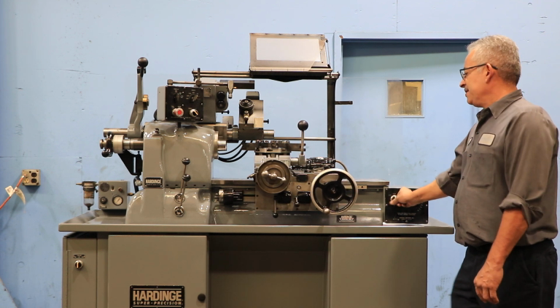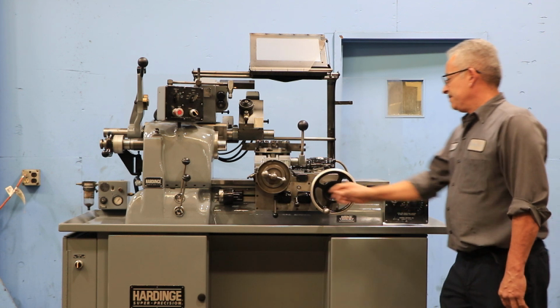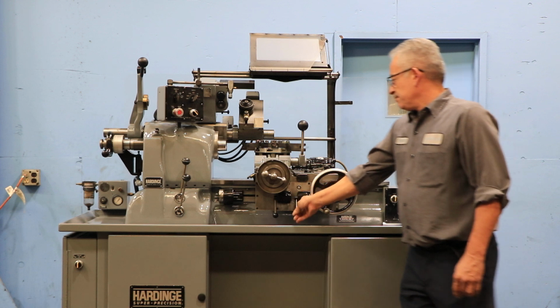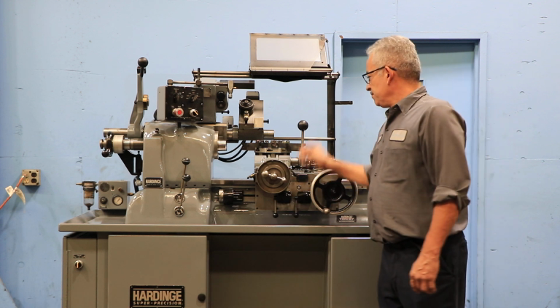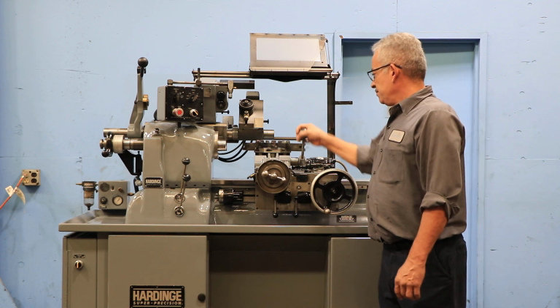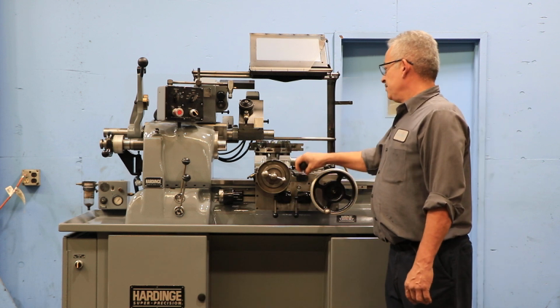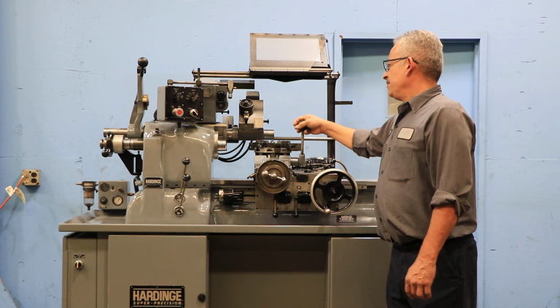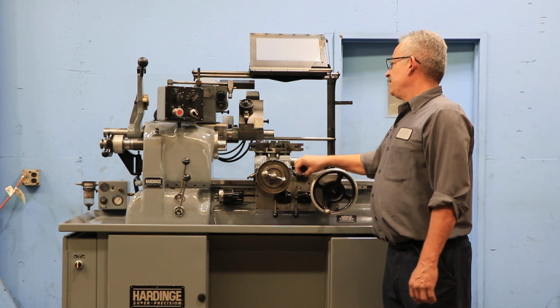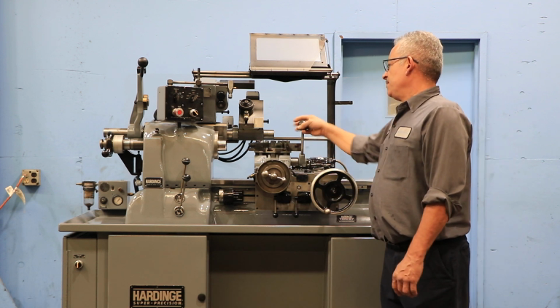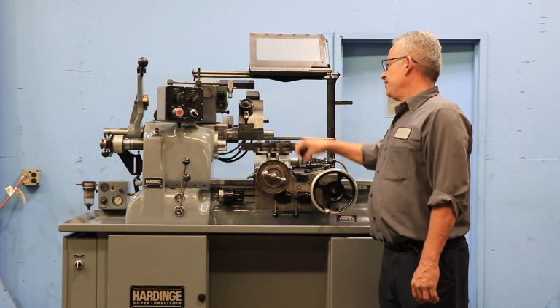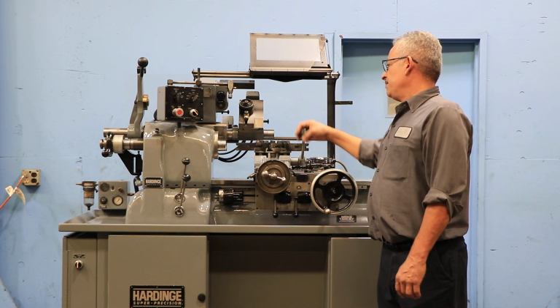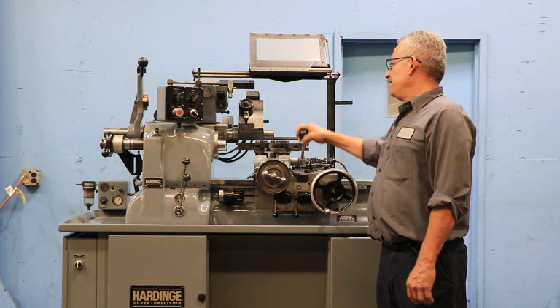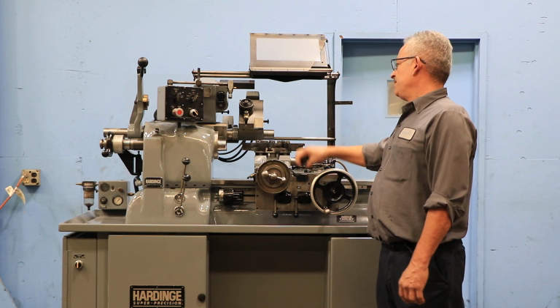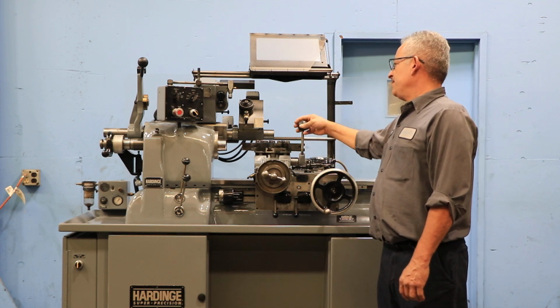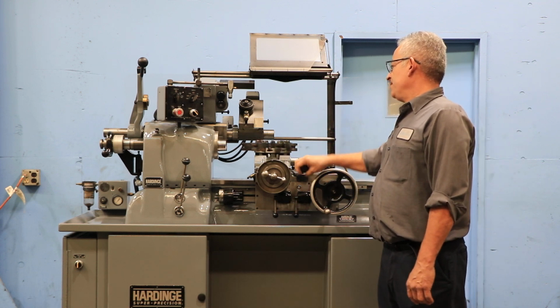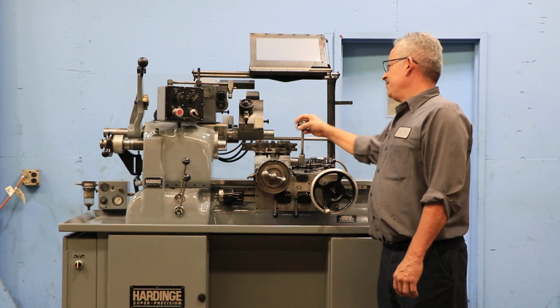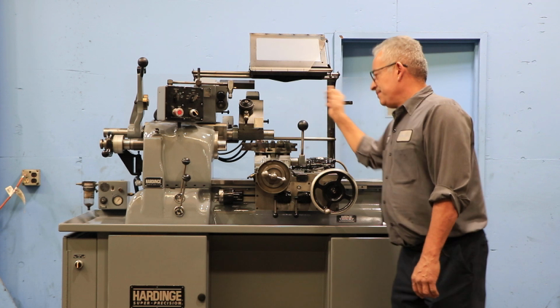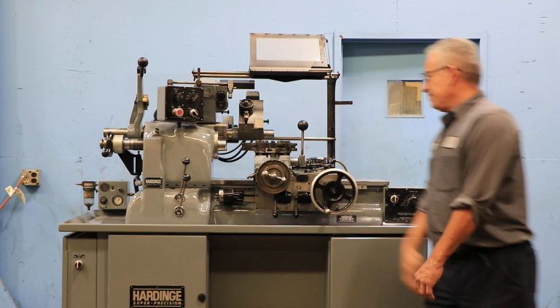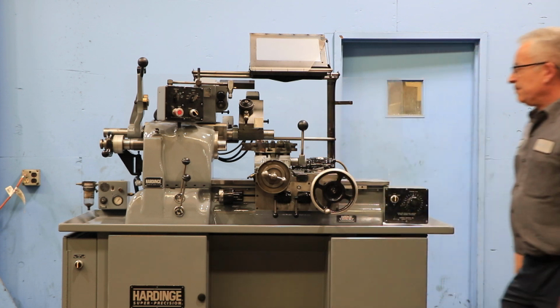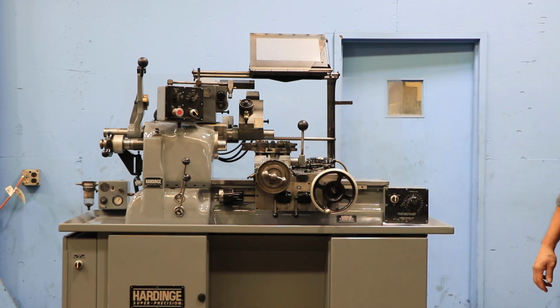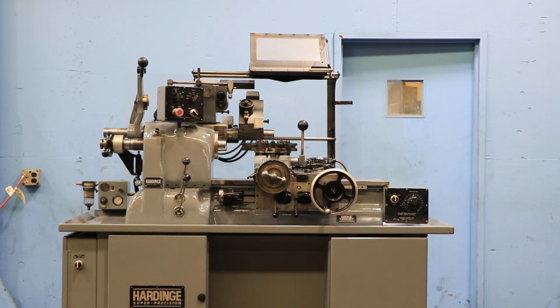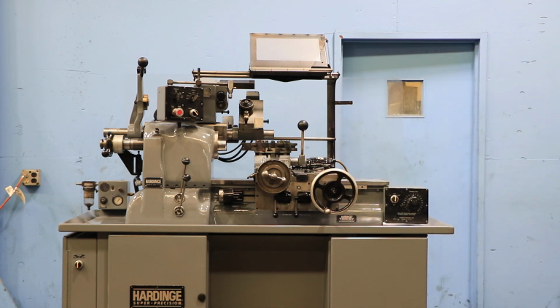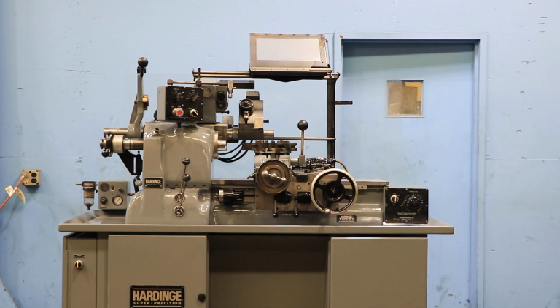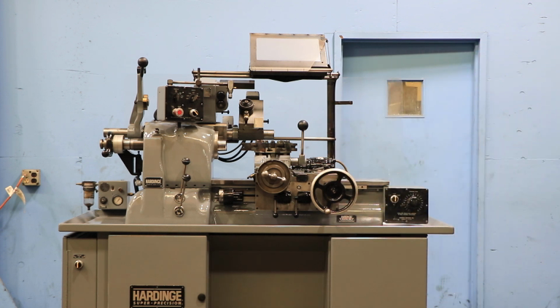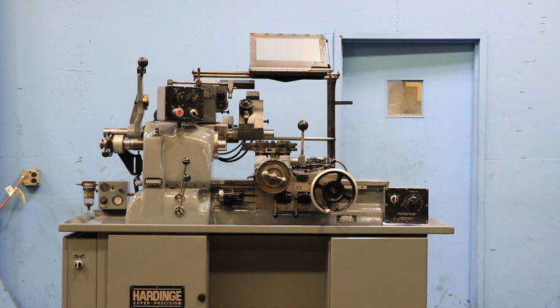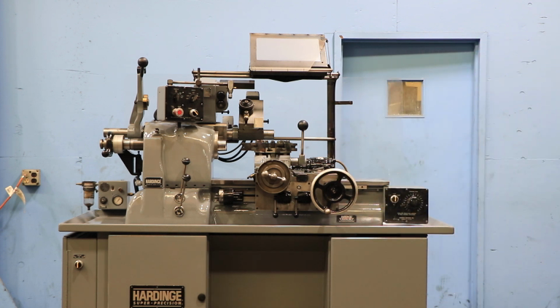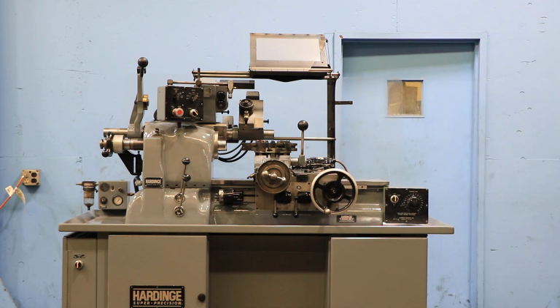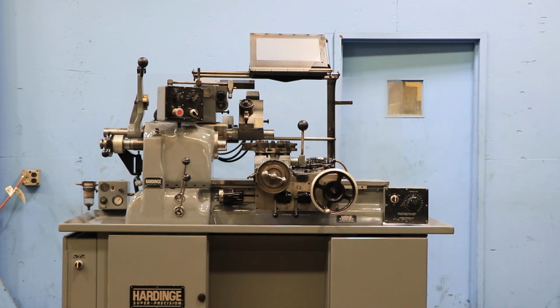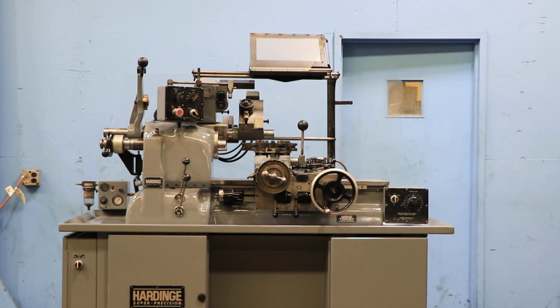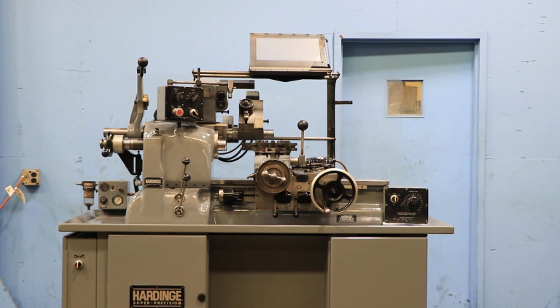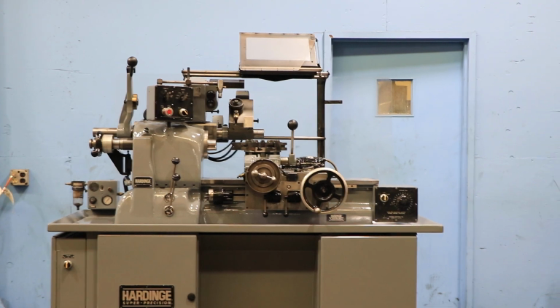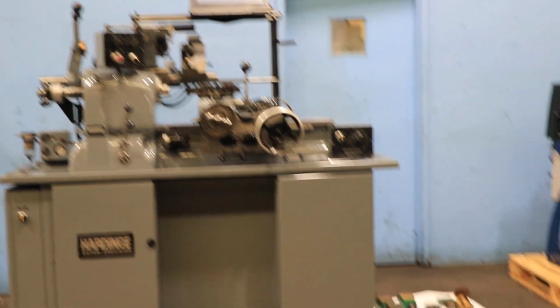You have an eight-station turret, indexable, with a lot of tooling. That's an automatic threading attachment — we're not going to show that running, but you have different leads and followers.